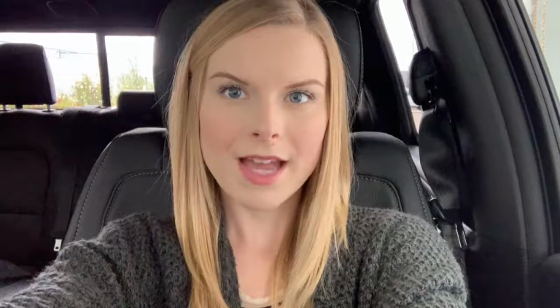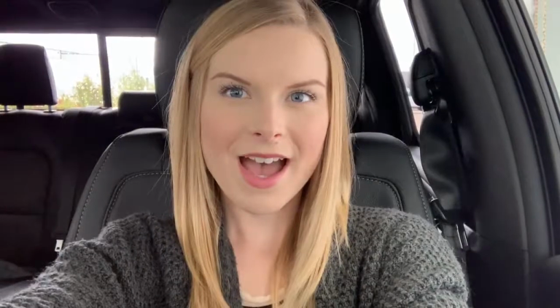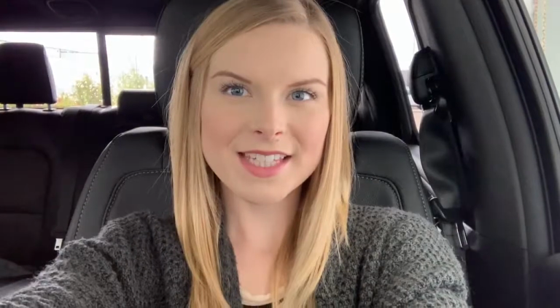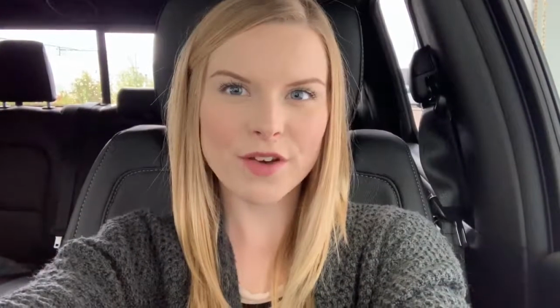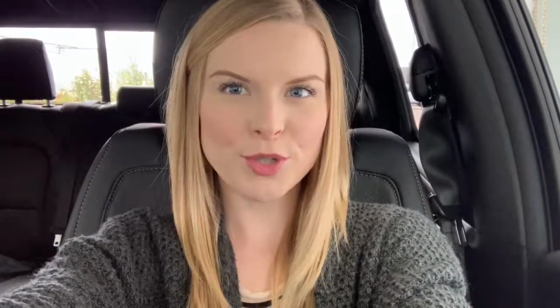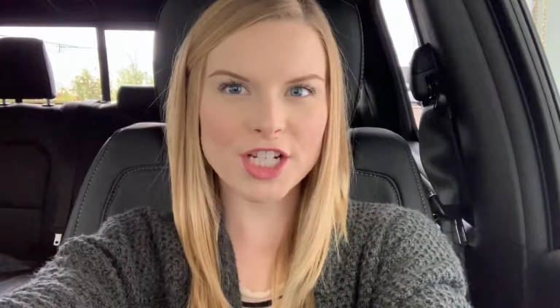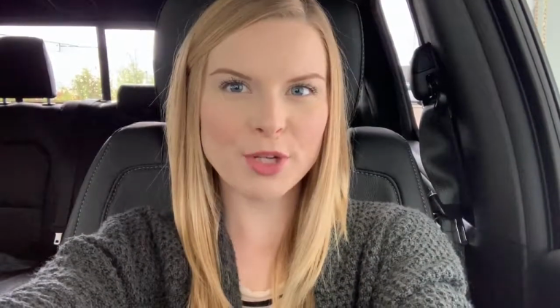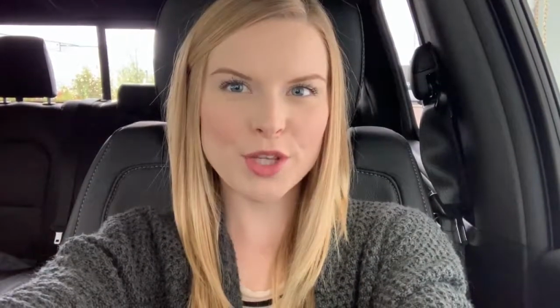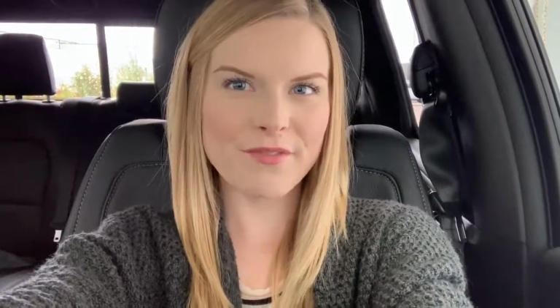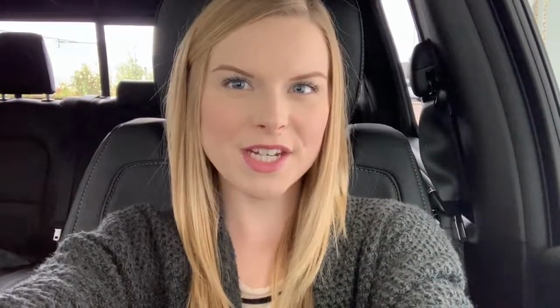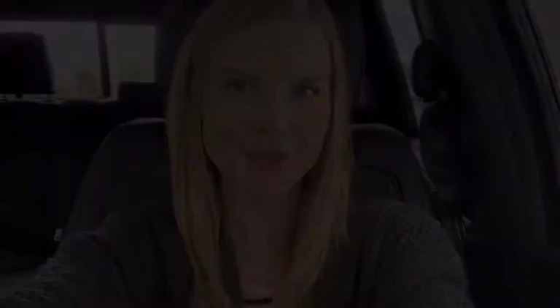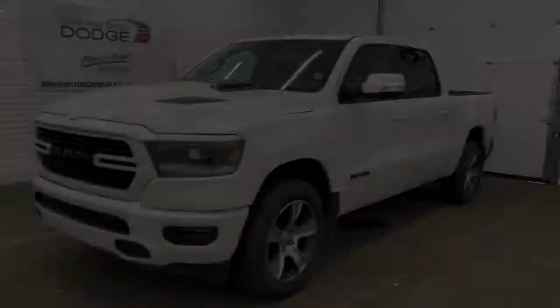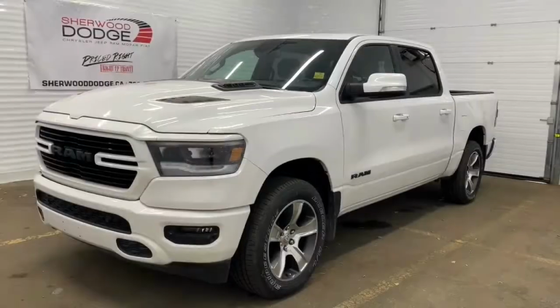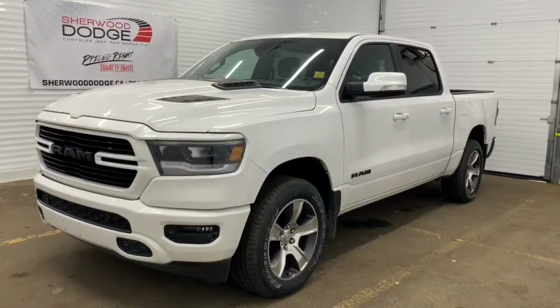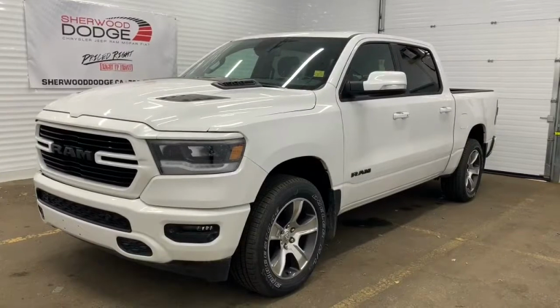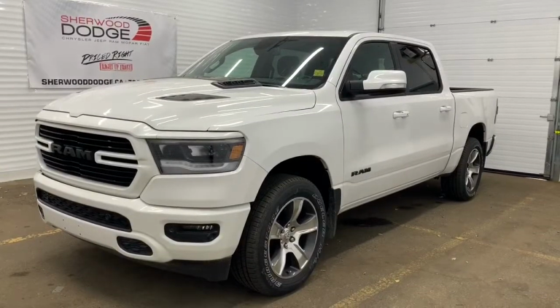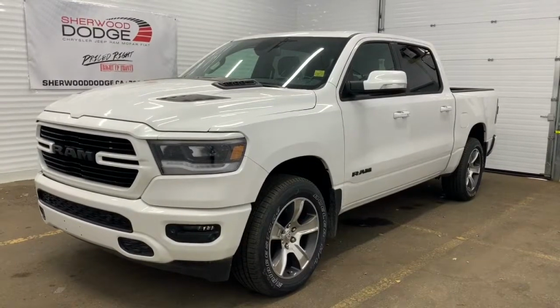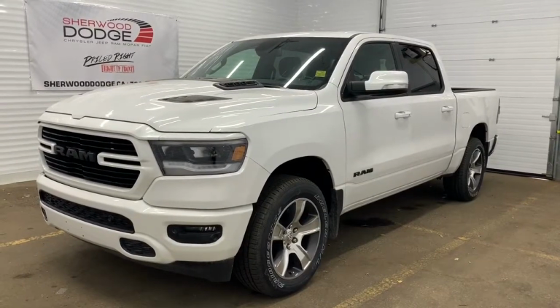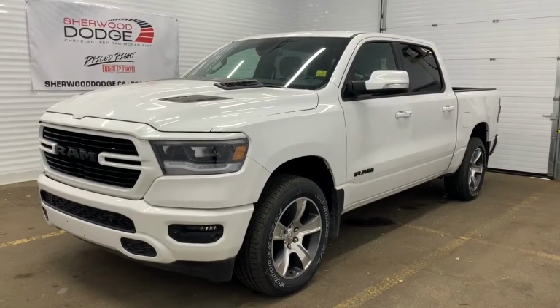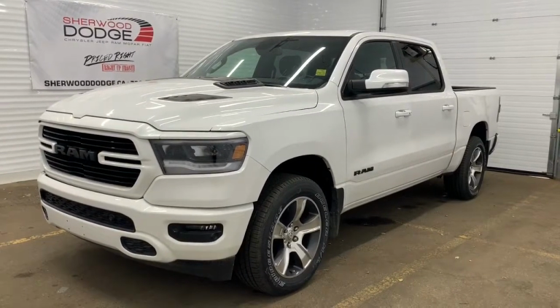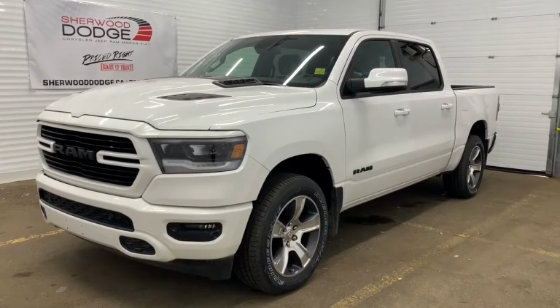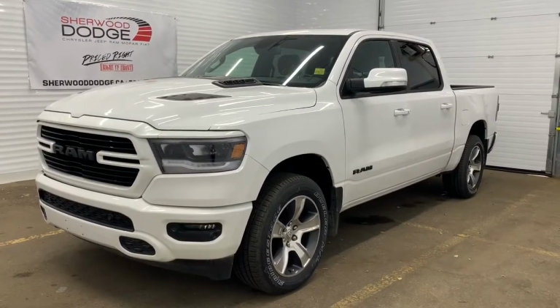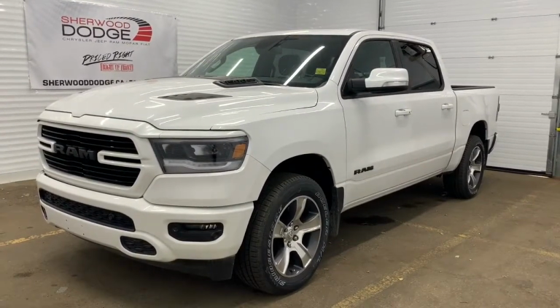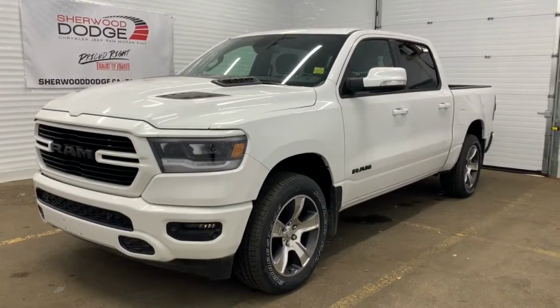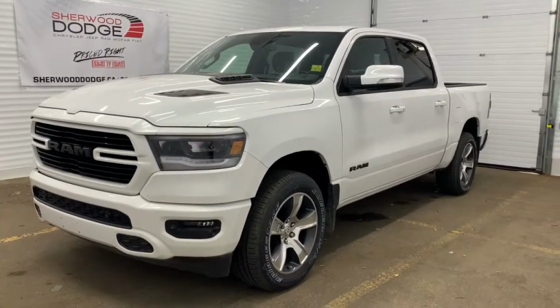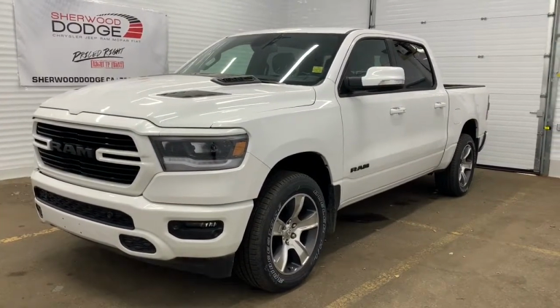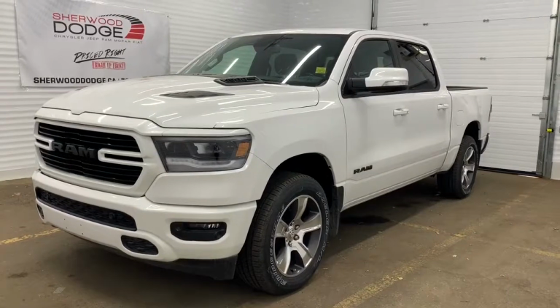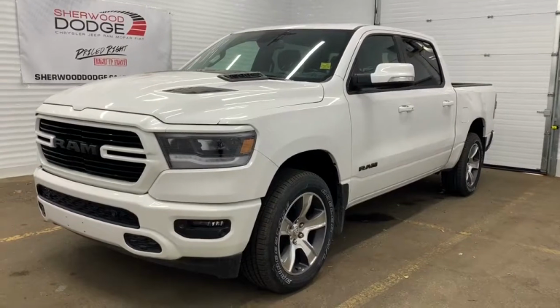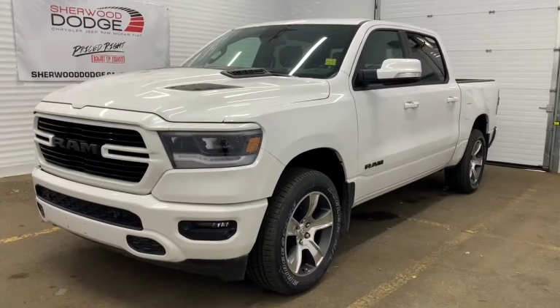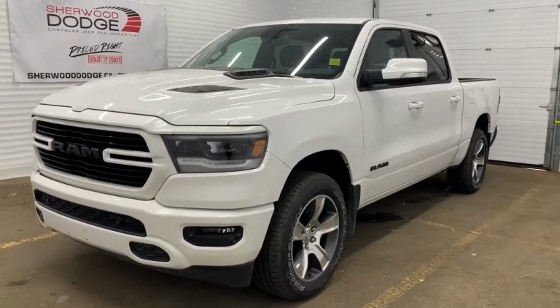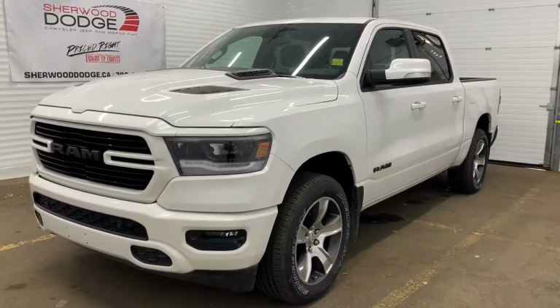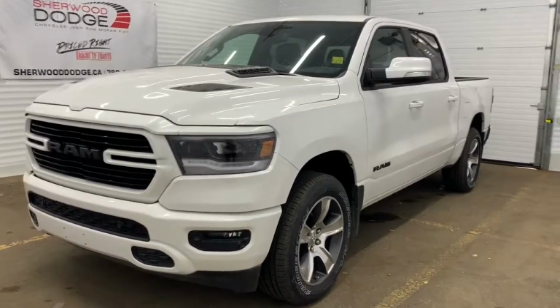Hi, this is Morgan from Sherwood Dodge, and I'm going to show you this RAM 1500. Here is the 2019 RAM 1500 Sport Crew Cab in Ivory Tricot. This 4x4 1500 has all of the features we'll be walking through today.